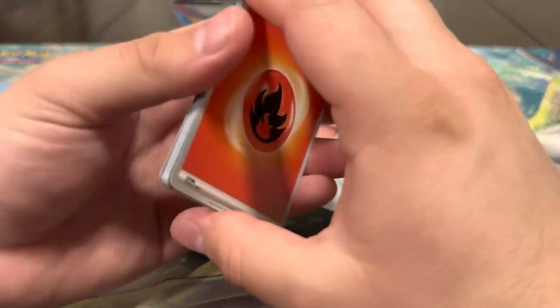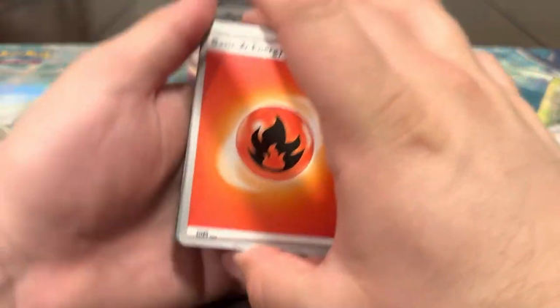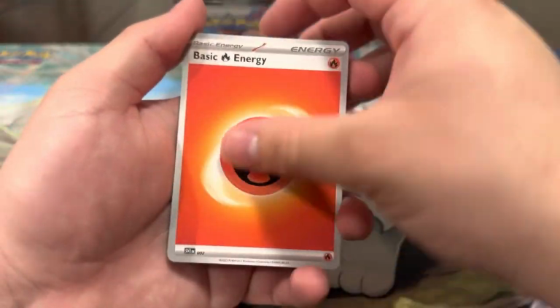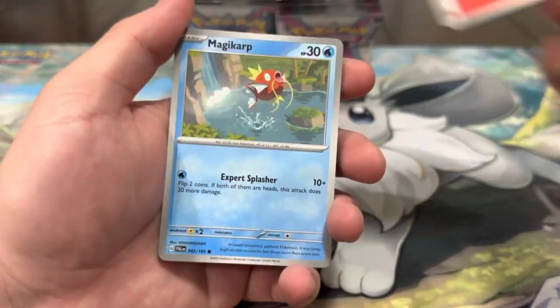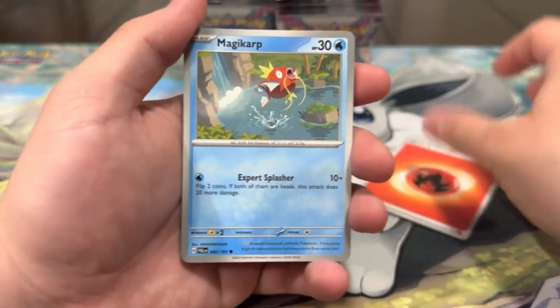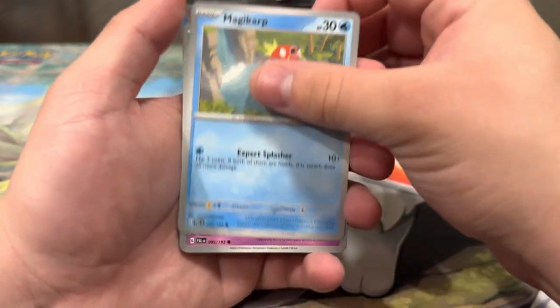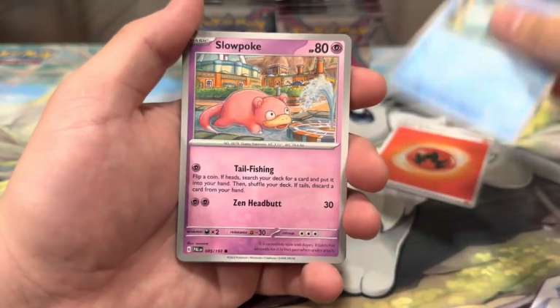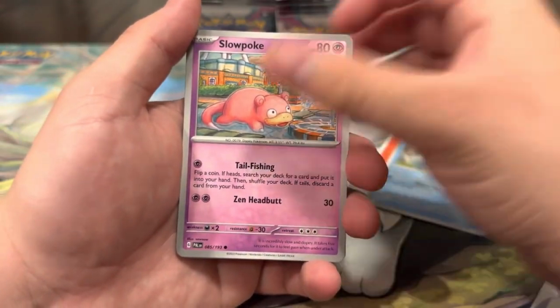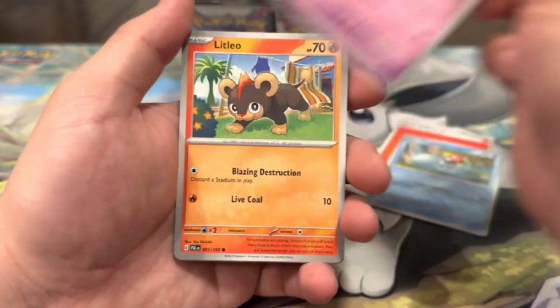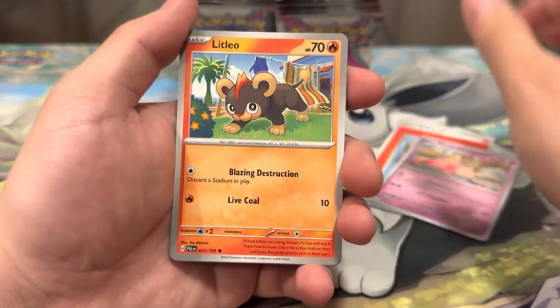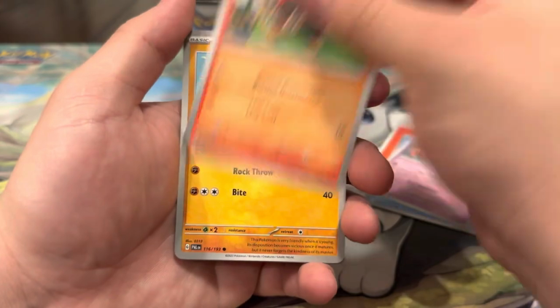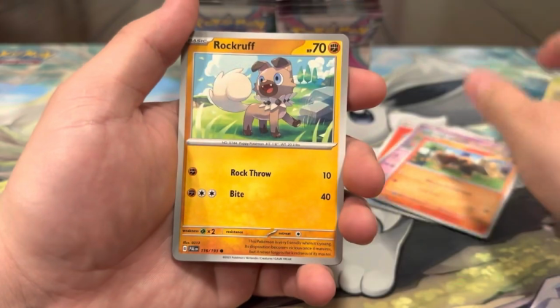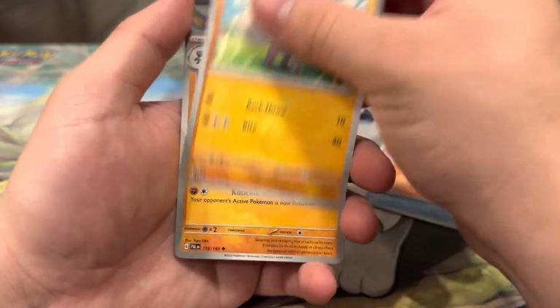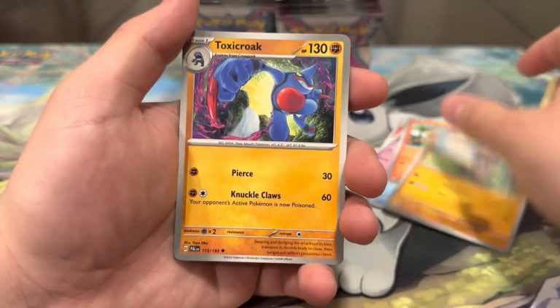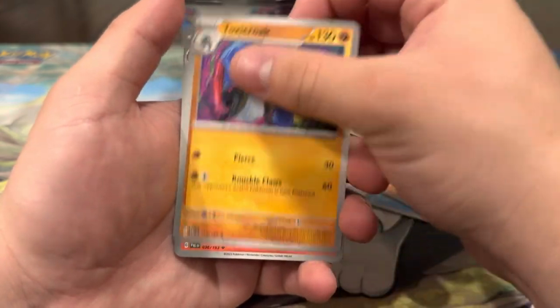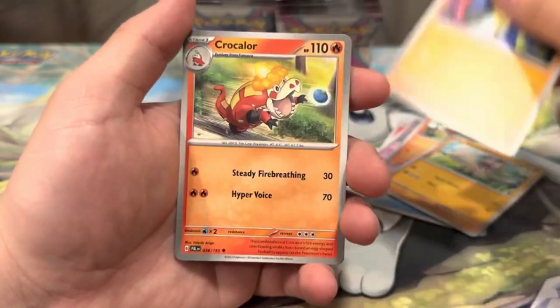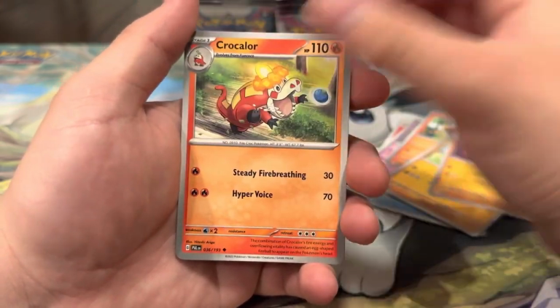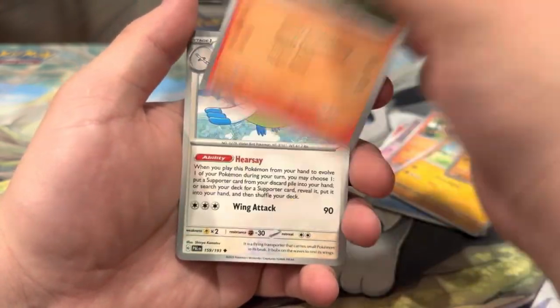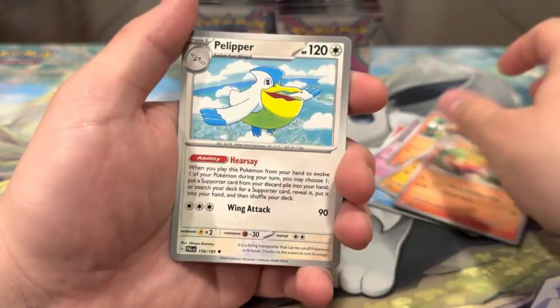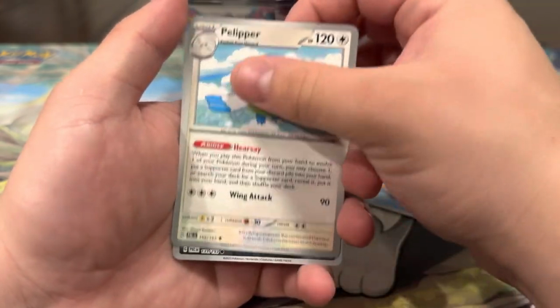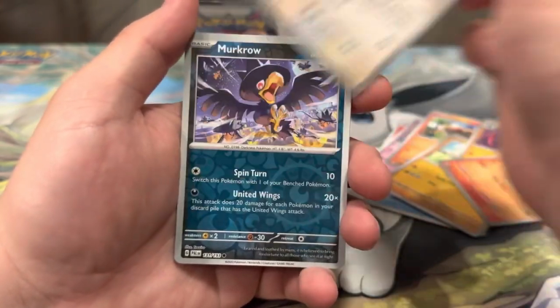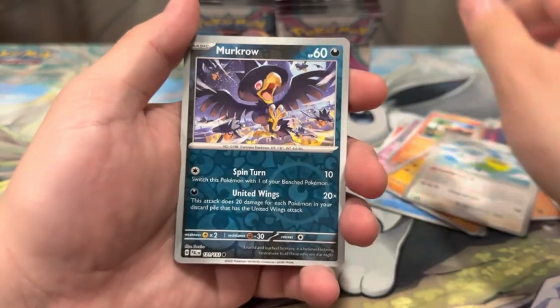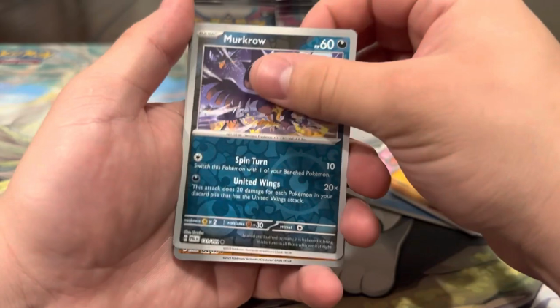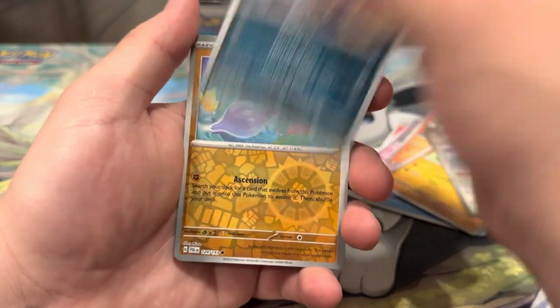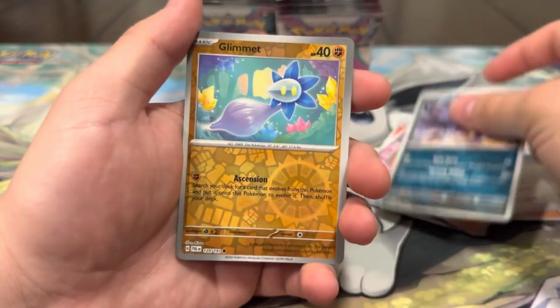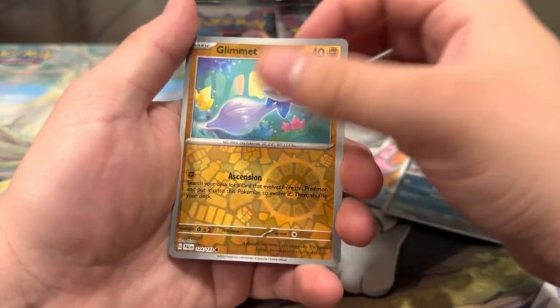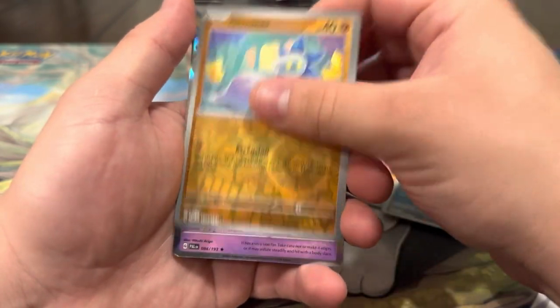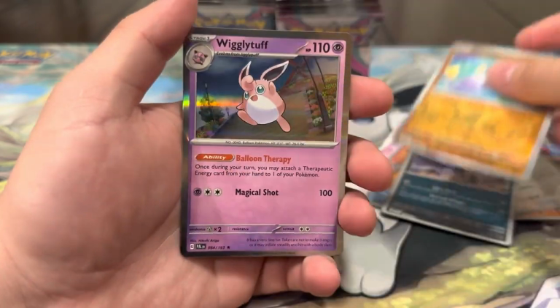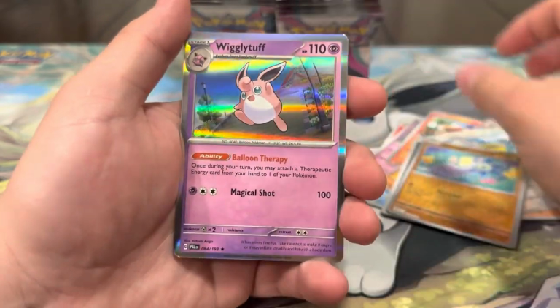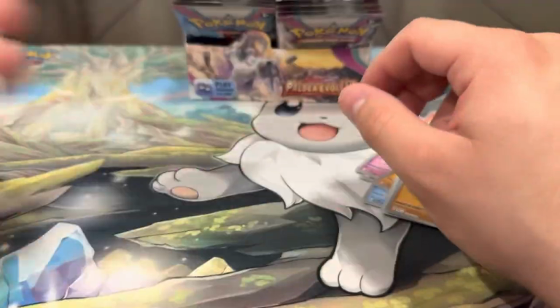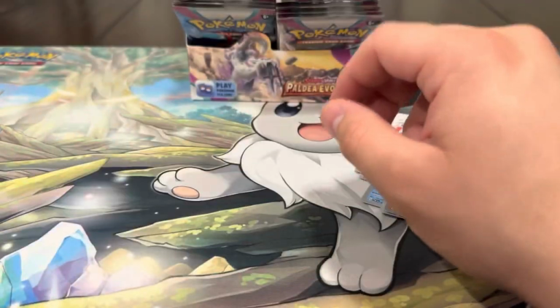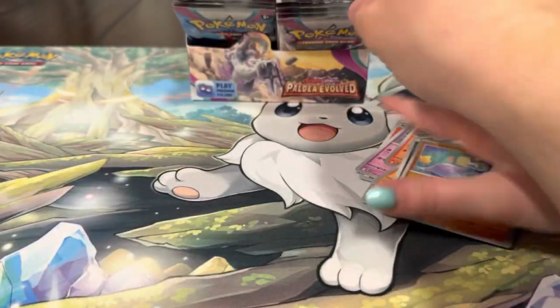Last 10 packs — I always count wrong so probably not exactly right. Litleo, Rockruff, Toxicroak, Crocalor, Pelipper, Murkrow, Glimmet, and a Wigglytuff. Let's keep it going.